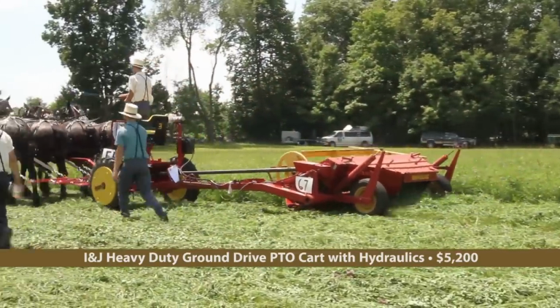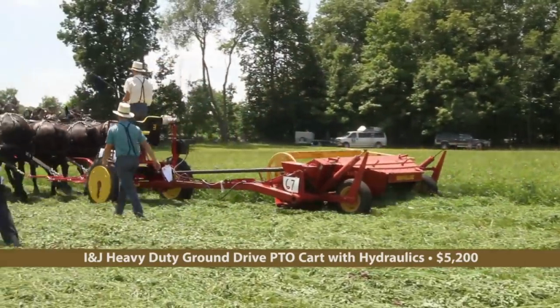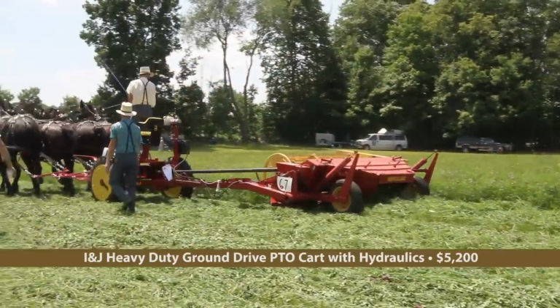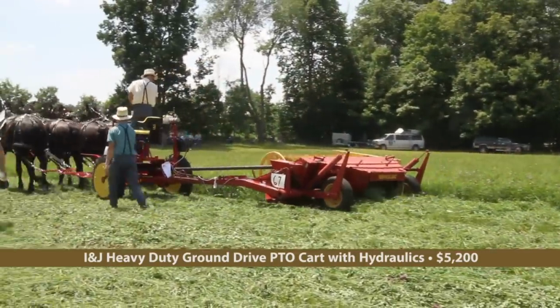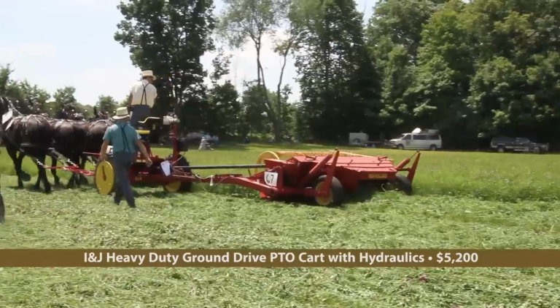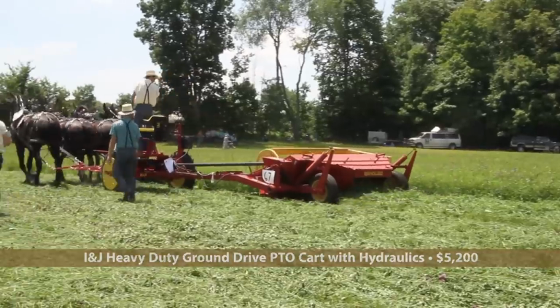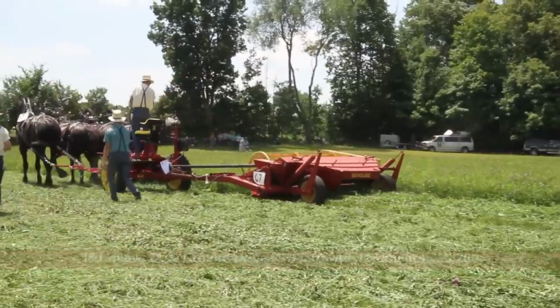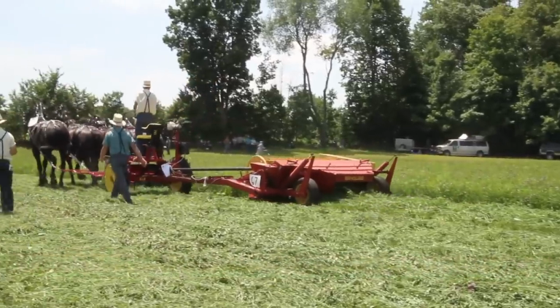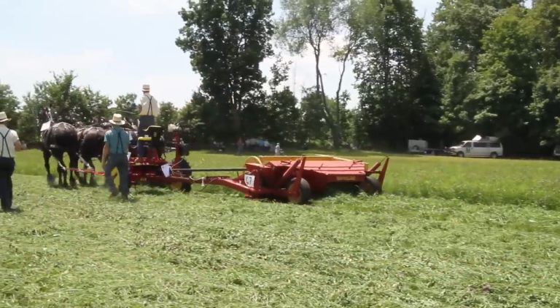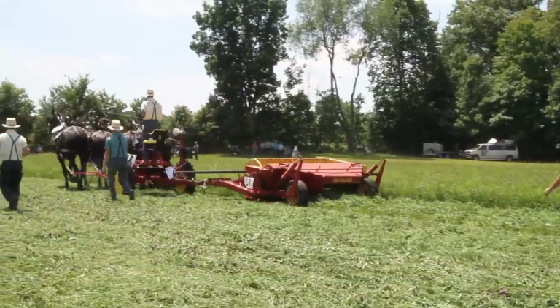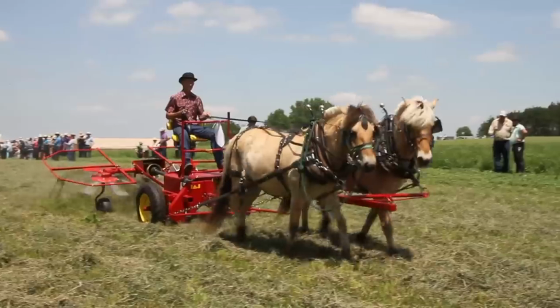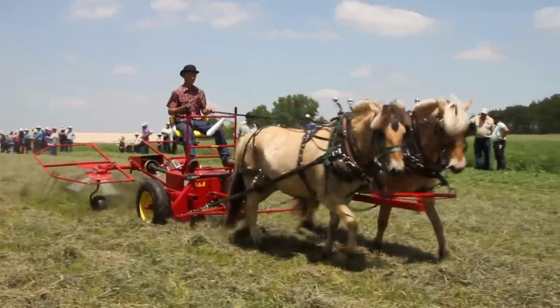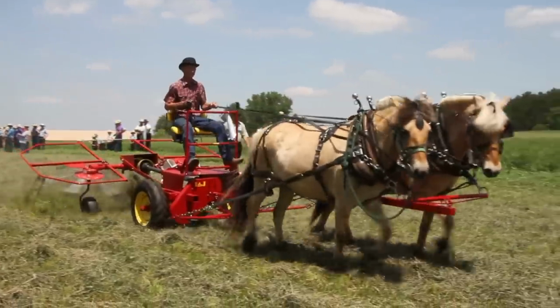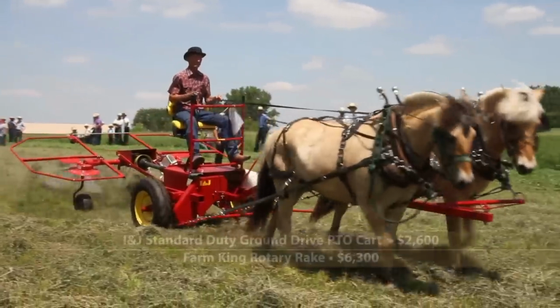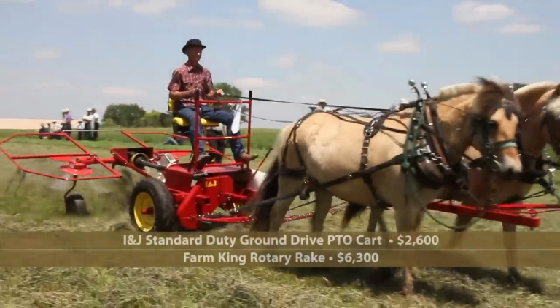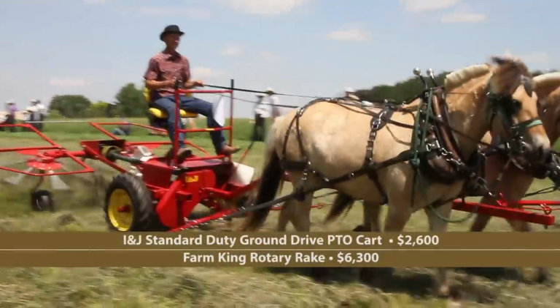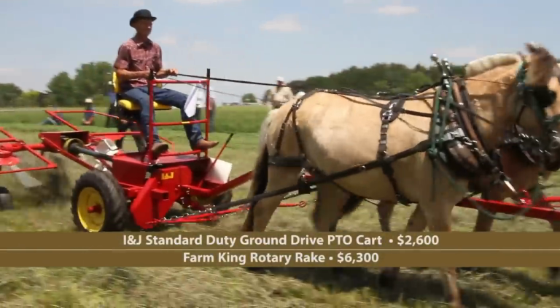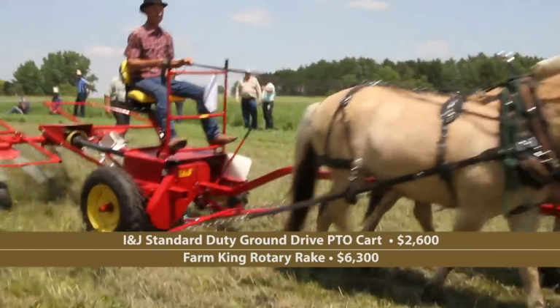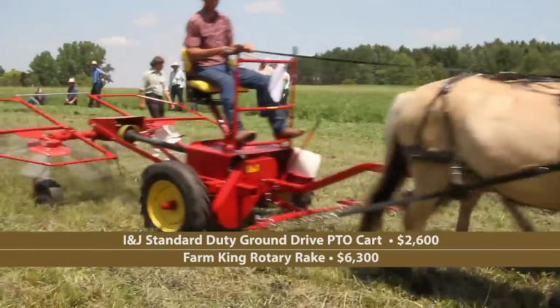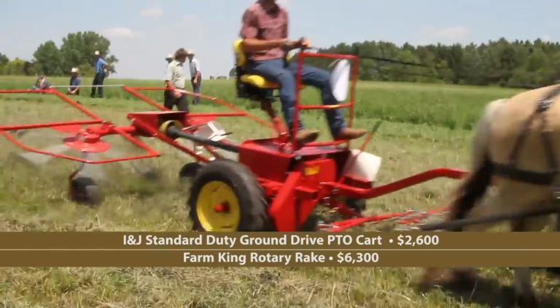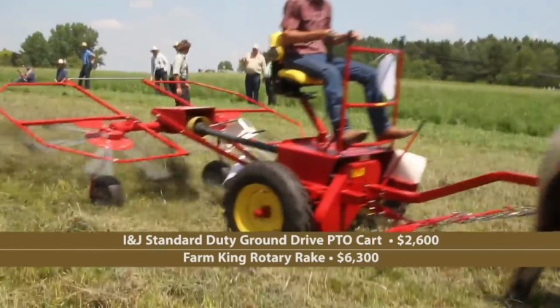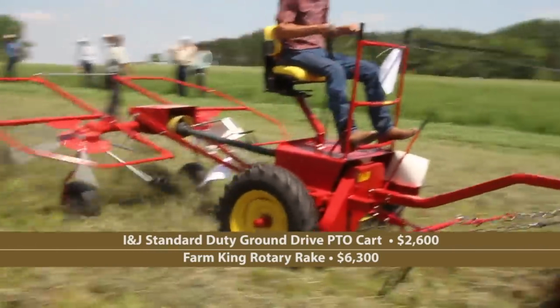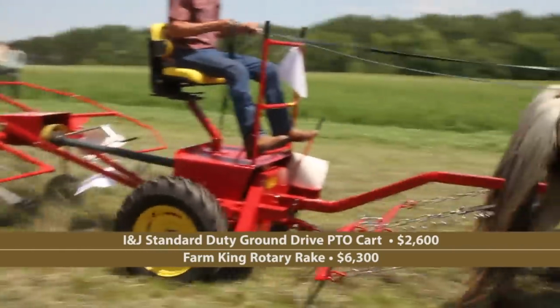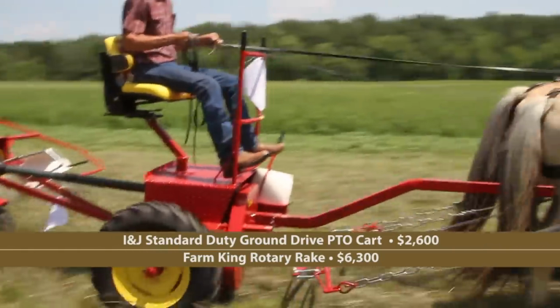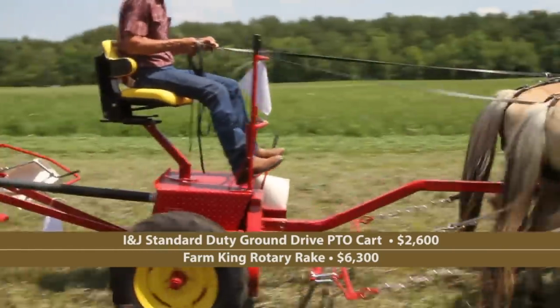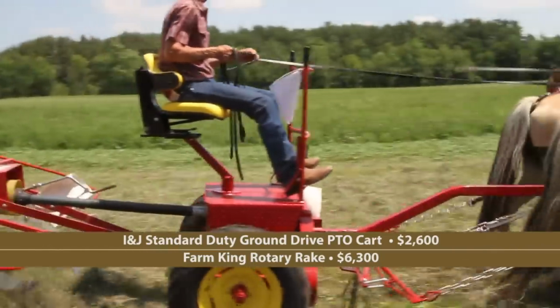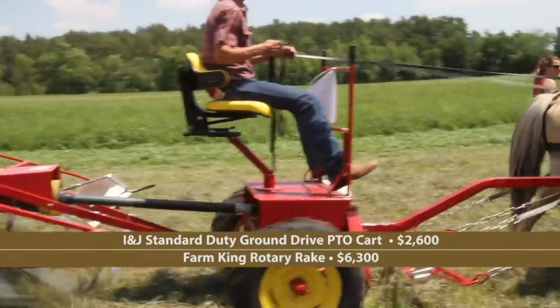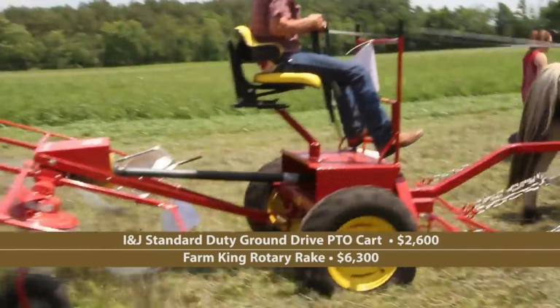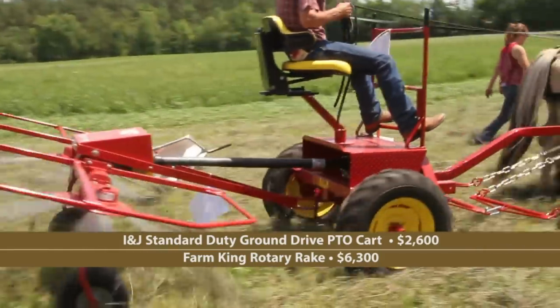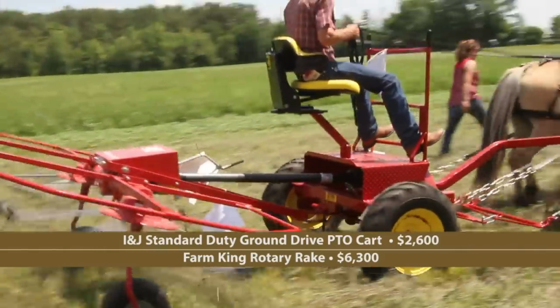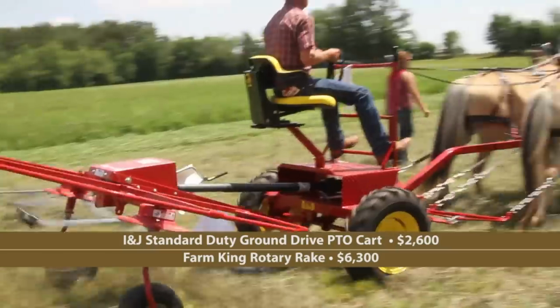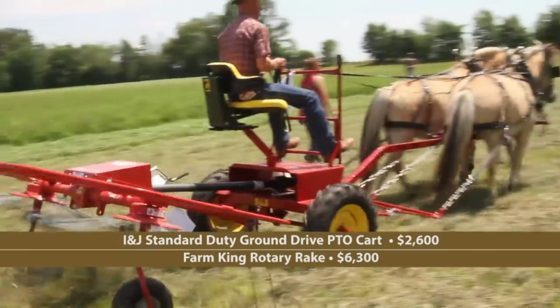The cart powers balers, pickers, brush hogs, and lots more. Here is its smaller cousin, the standard ground-drive cart from INJ. It's powering a Farm King rotary rake.